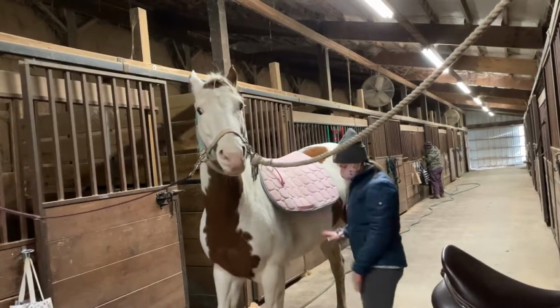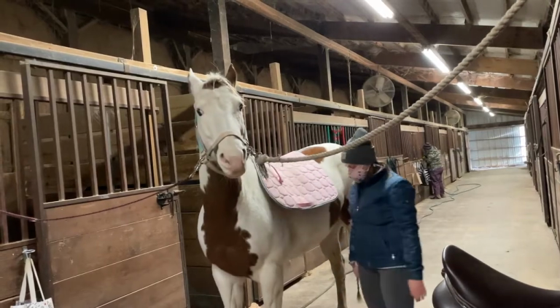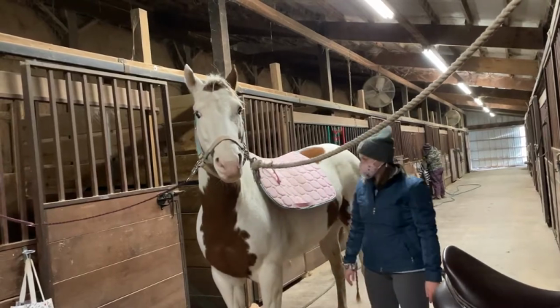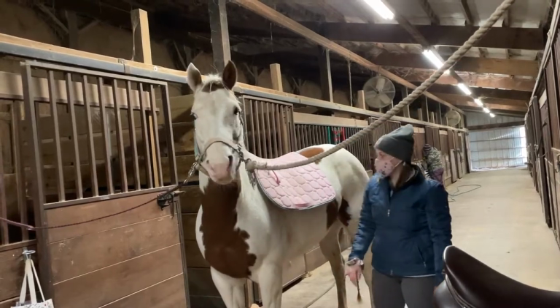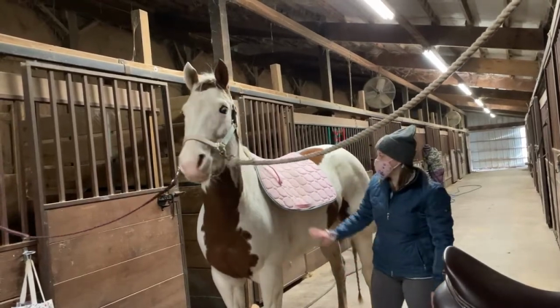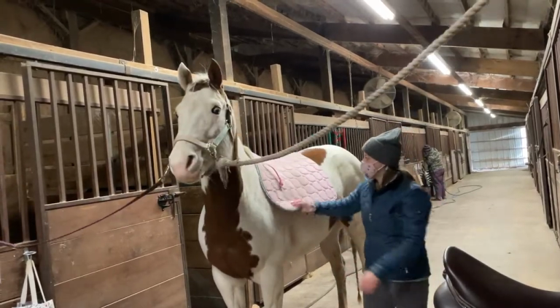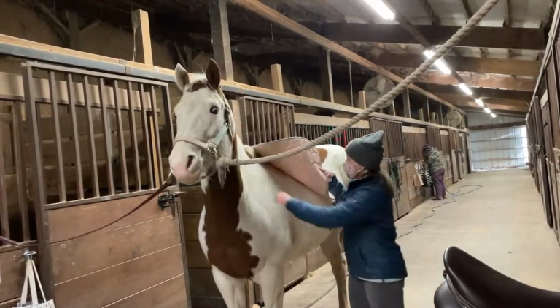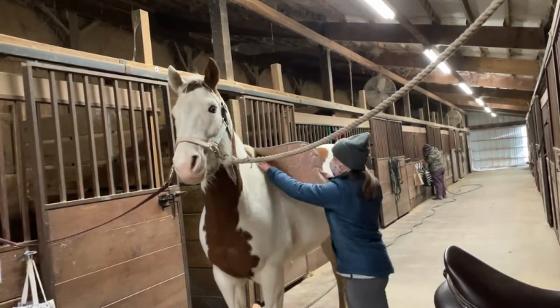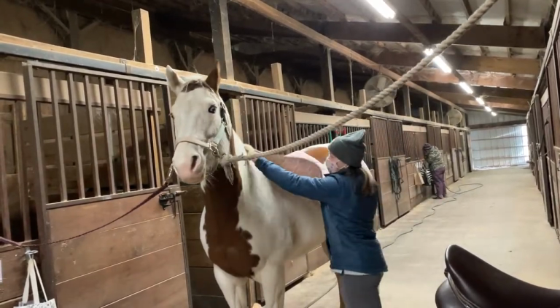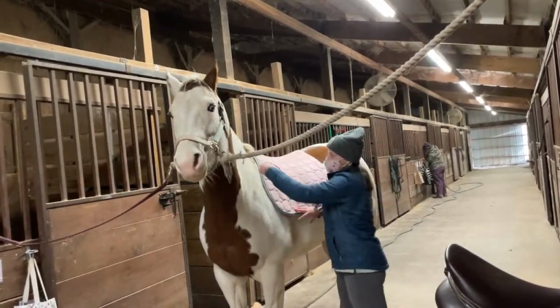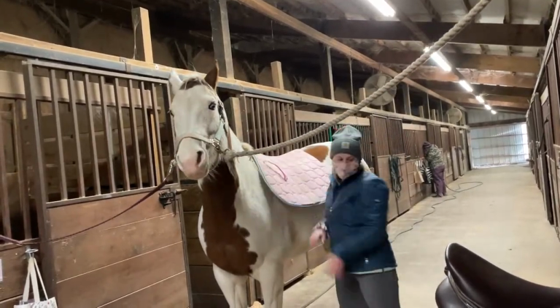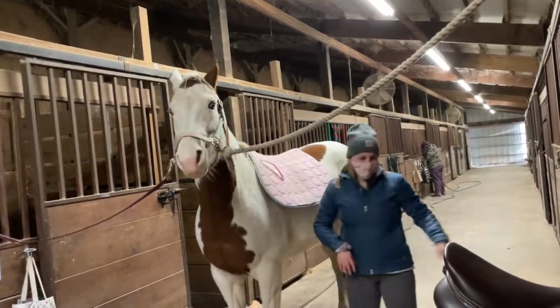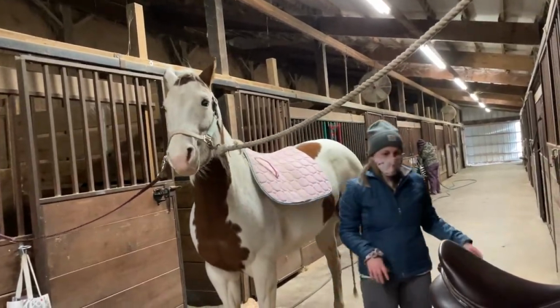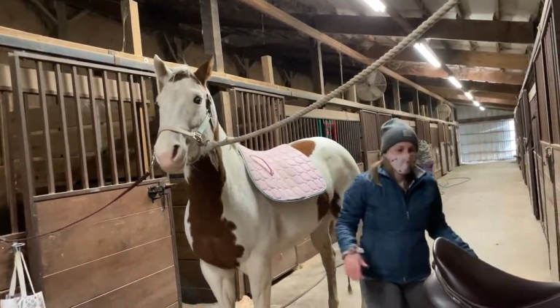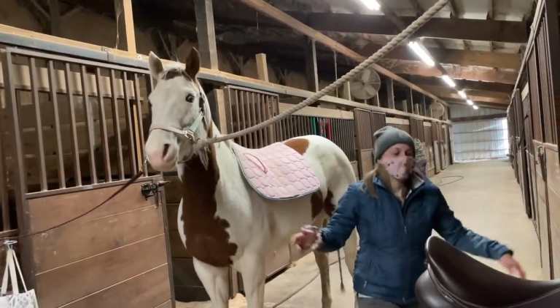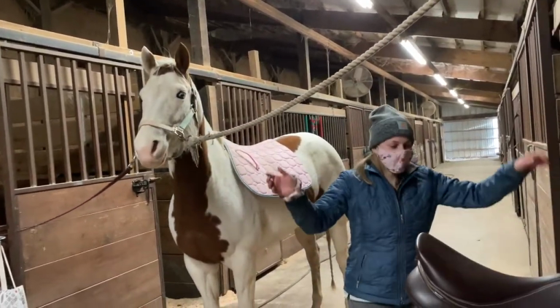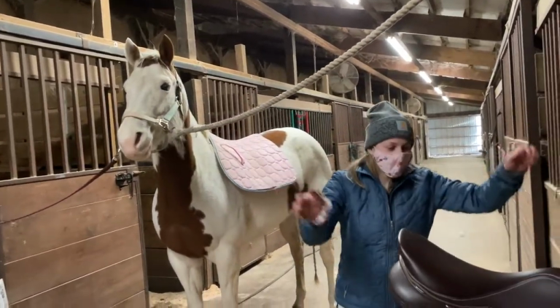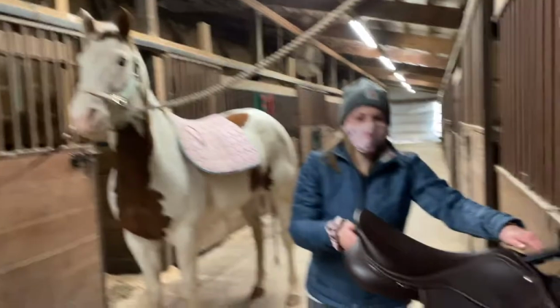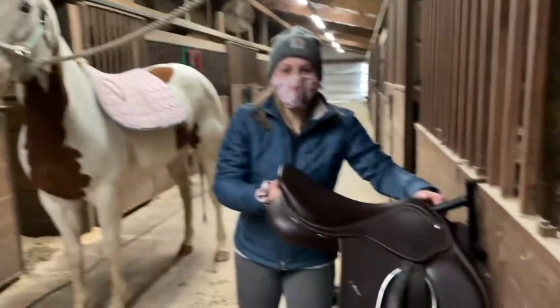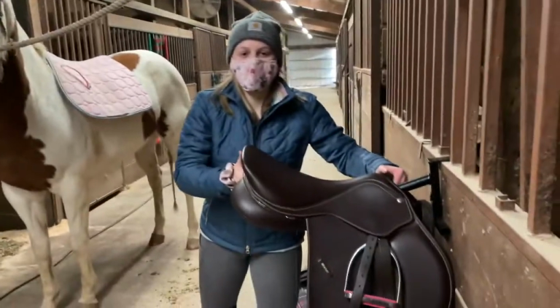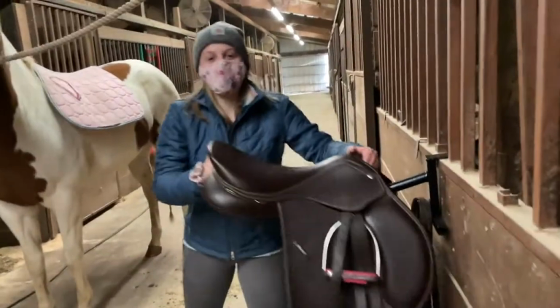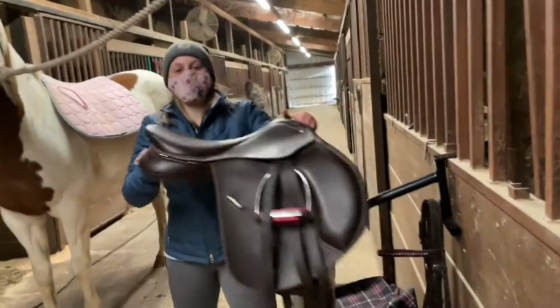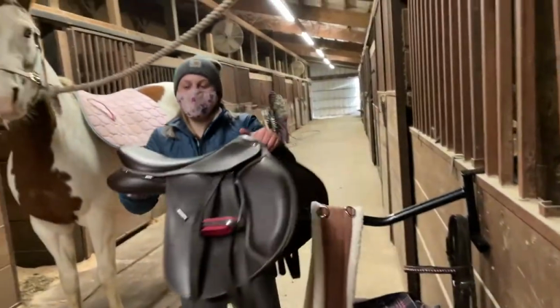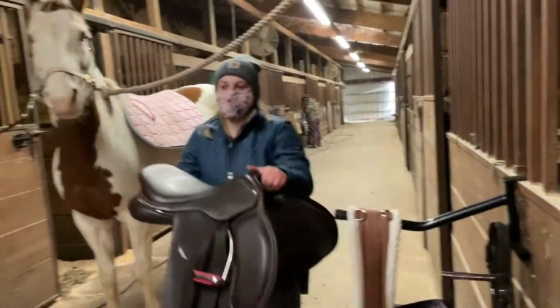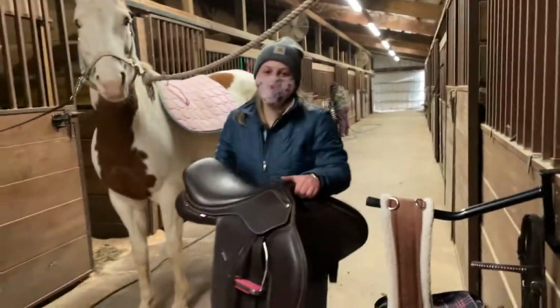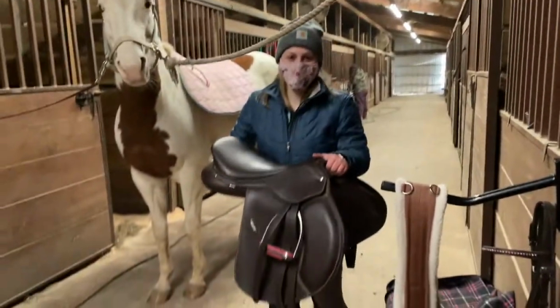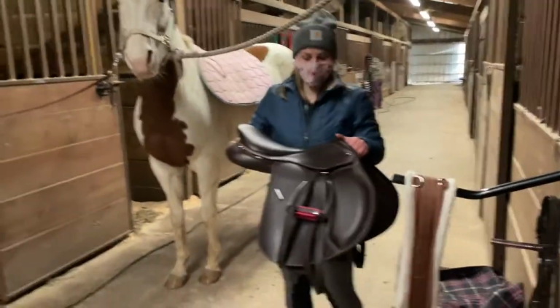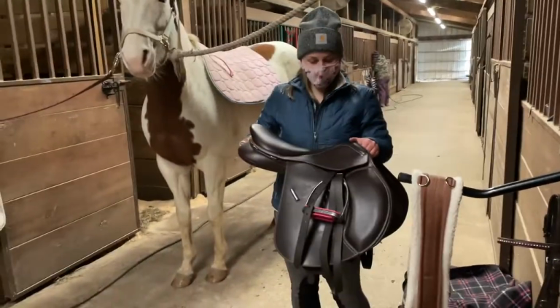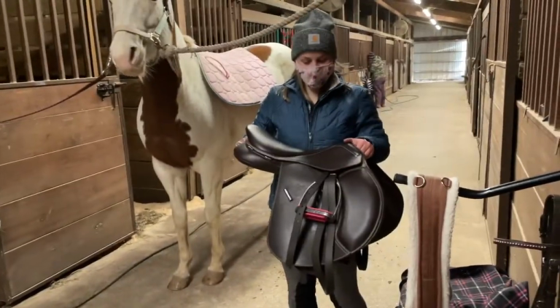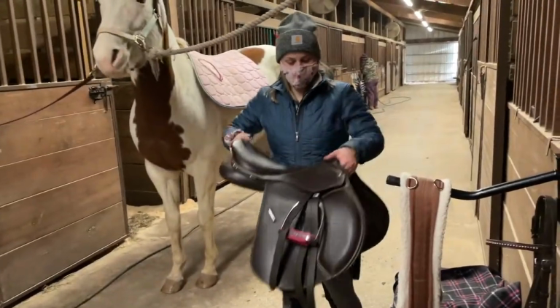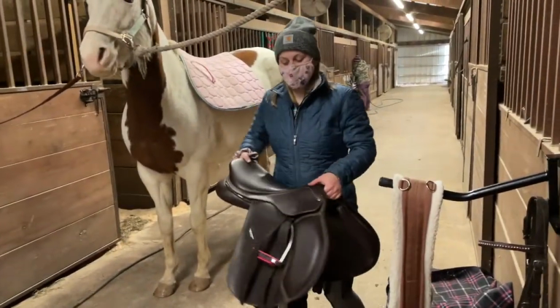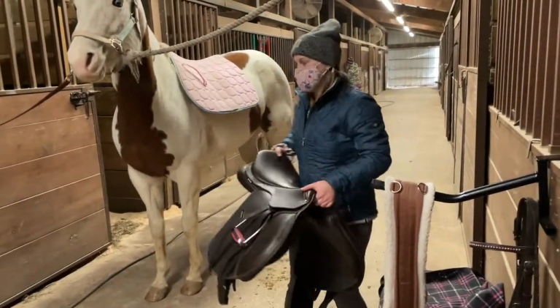That is a proper placement so that your saddle is in a good spot for you to sit on and ride properly. Next, you need a saddle.